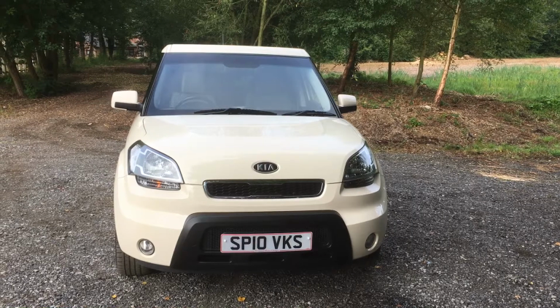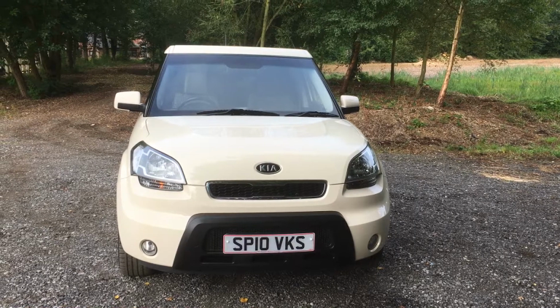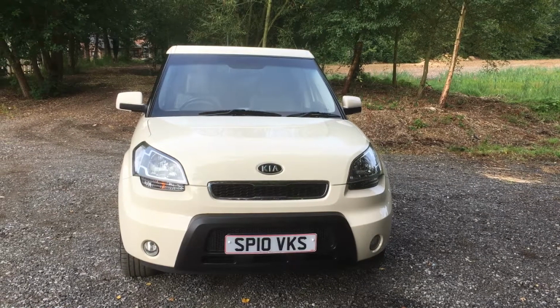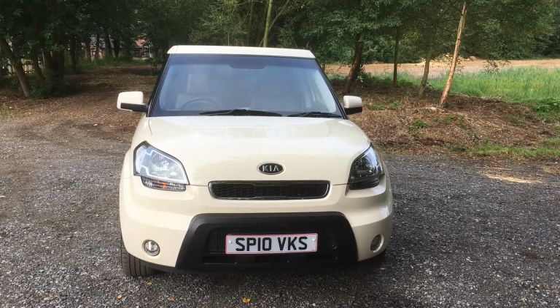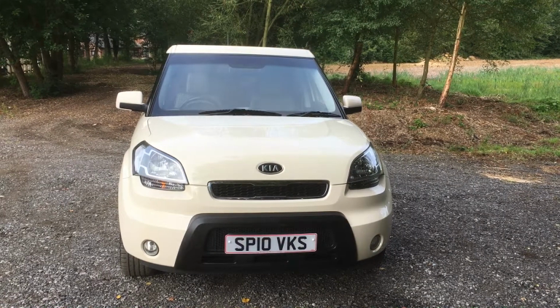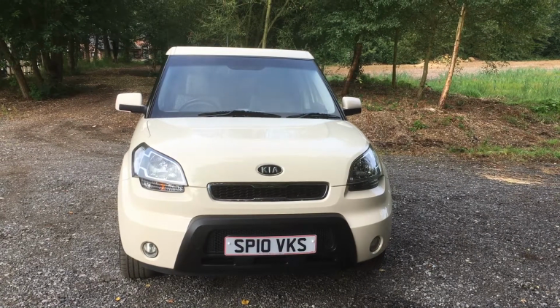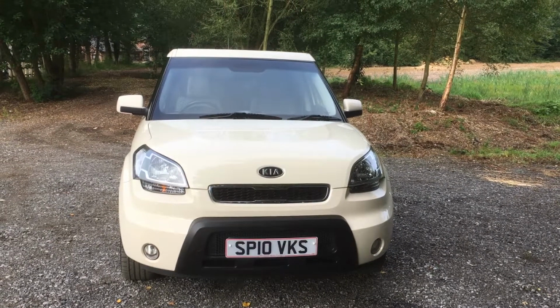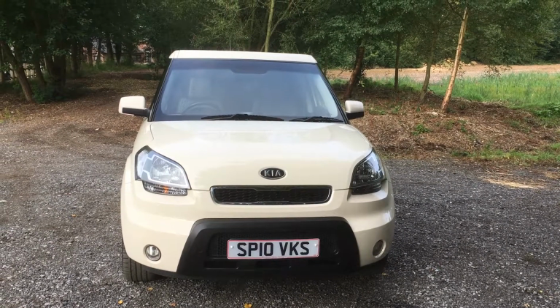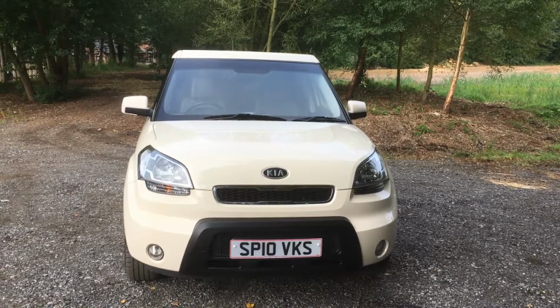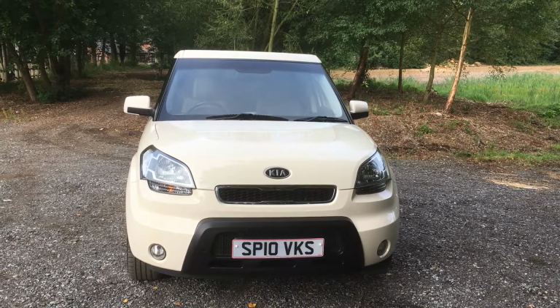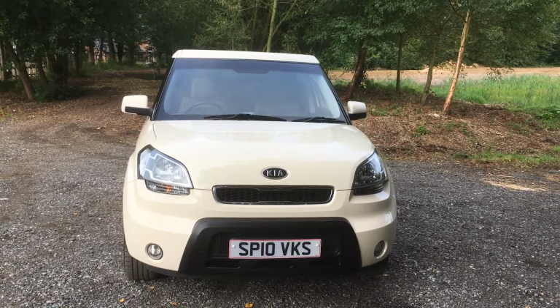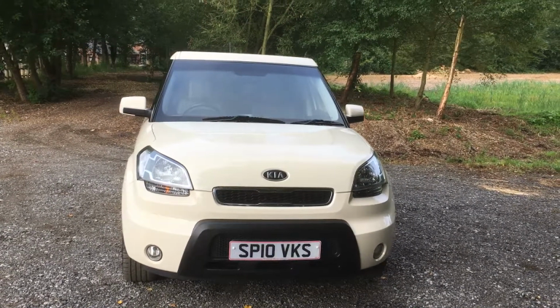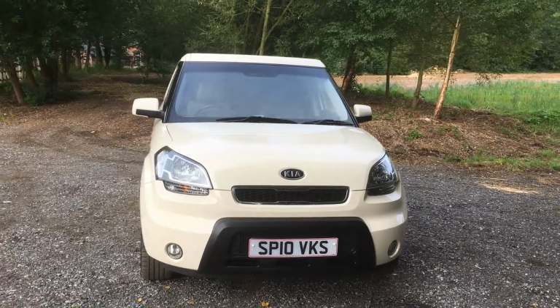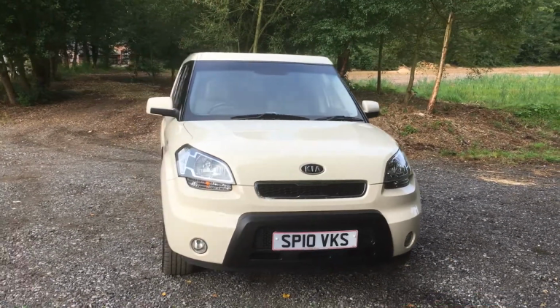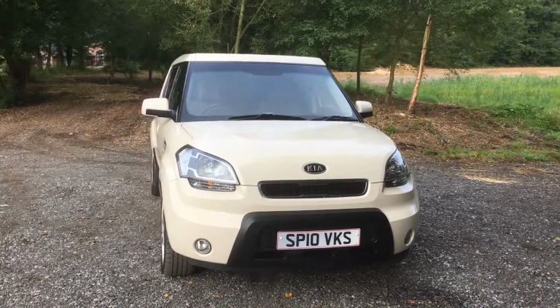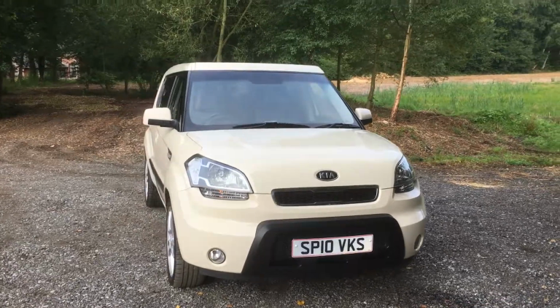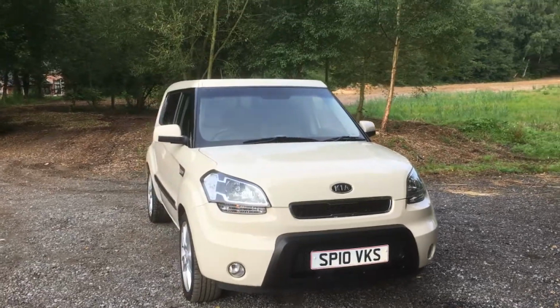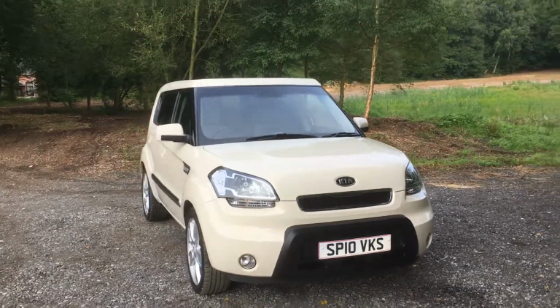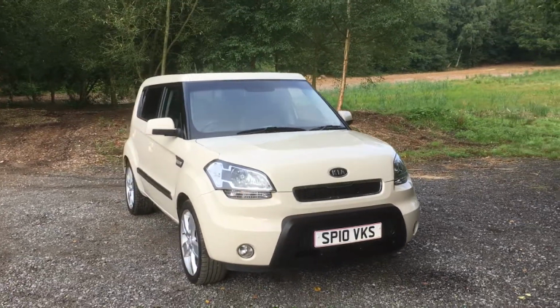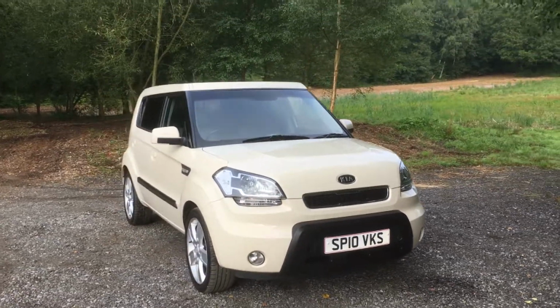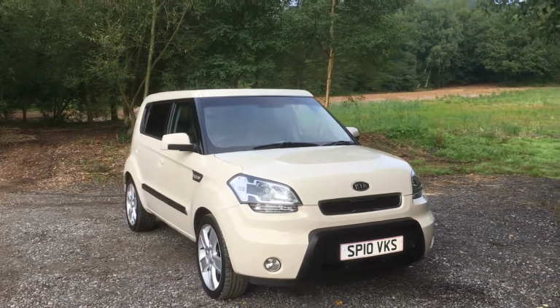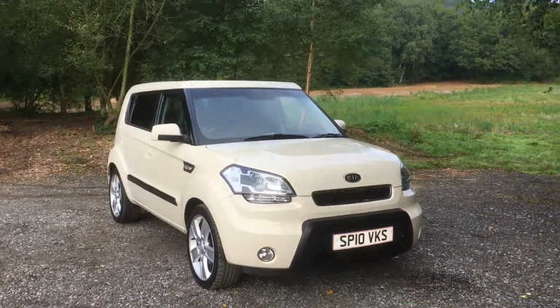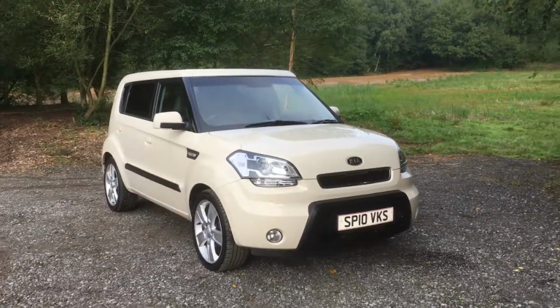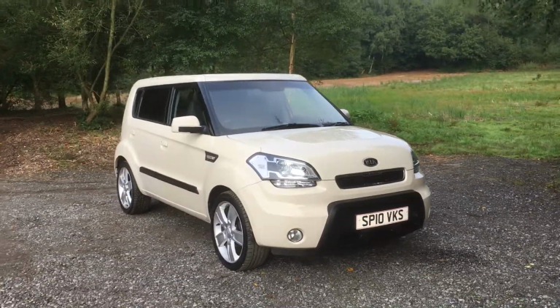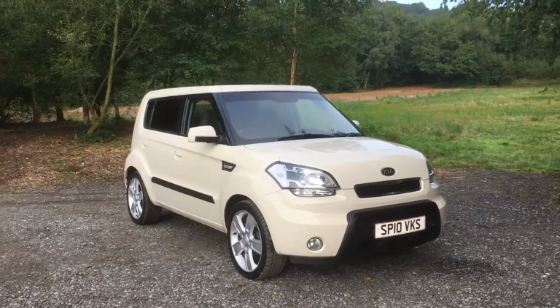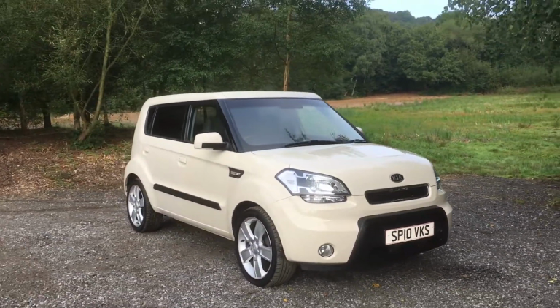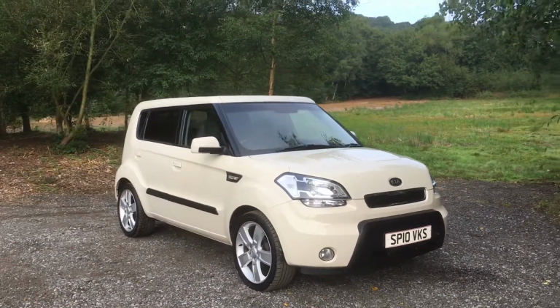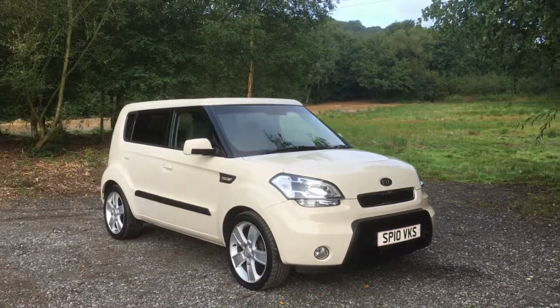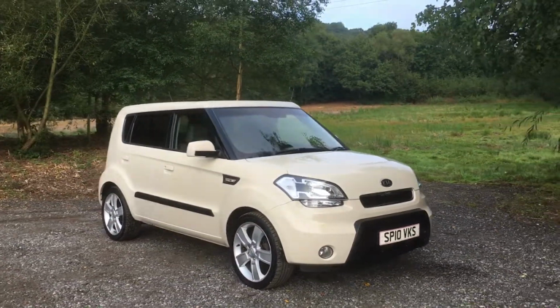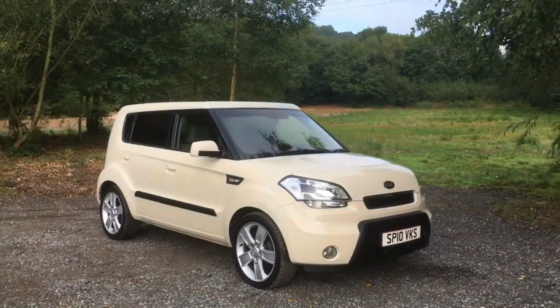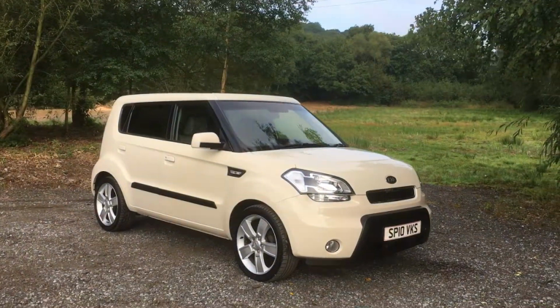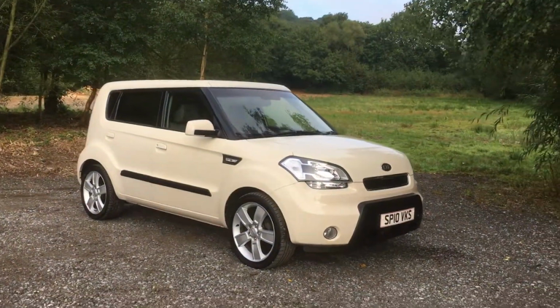Welcome to Mauslow Car Centre. Today I'm pleased to be able to offer this 2010 10 Reg Kia 1.6 Soul.